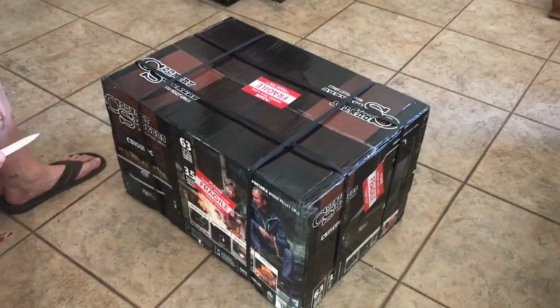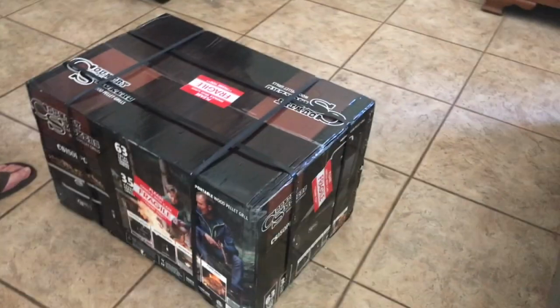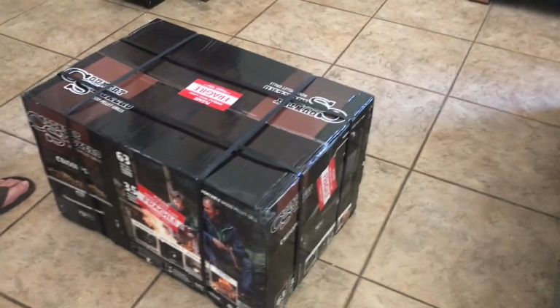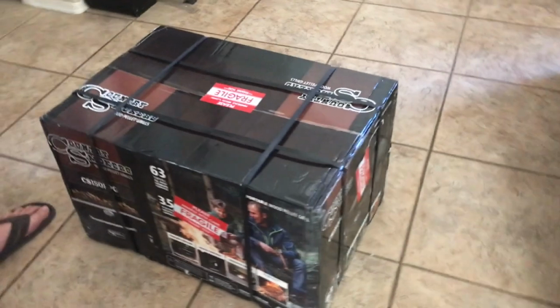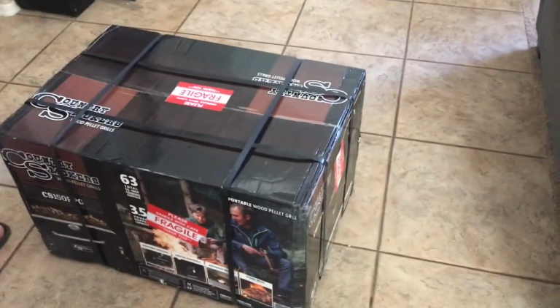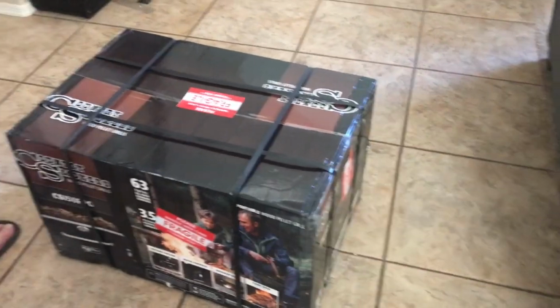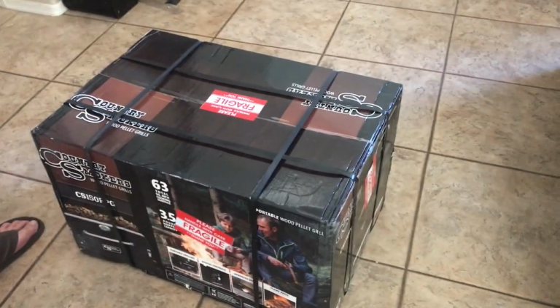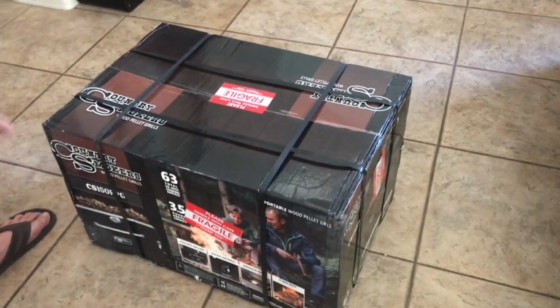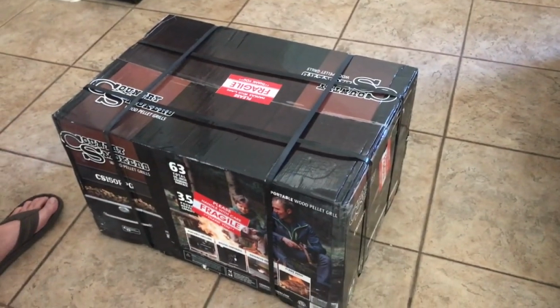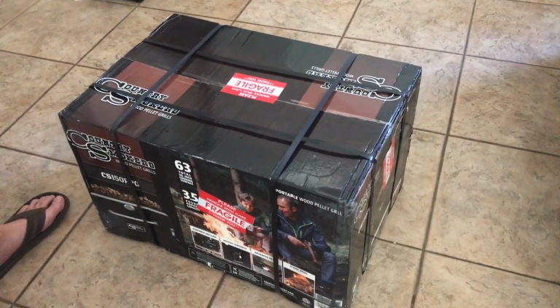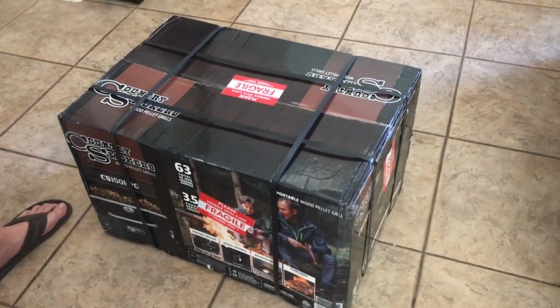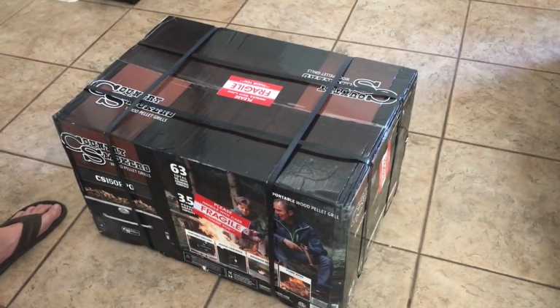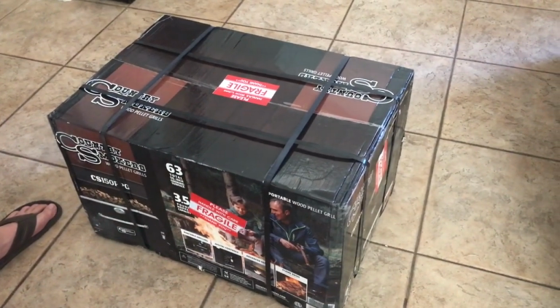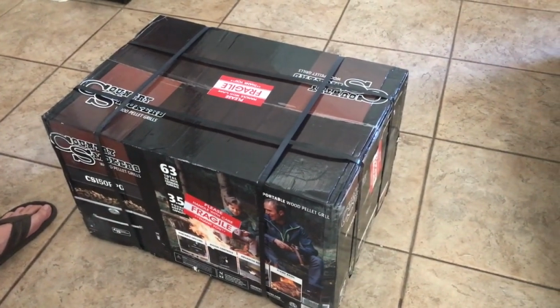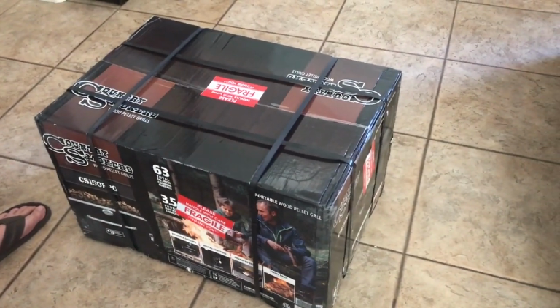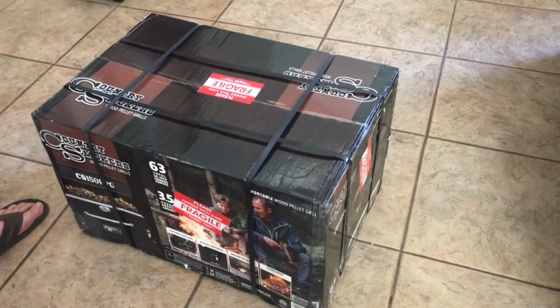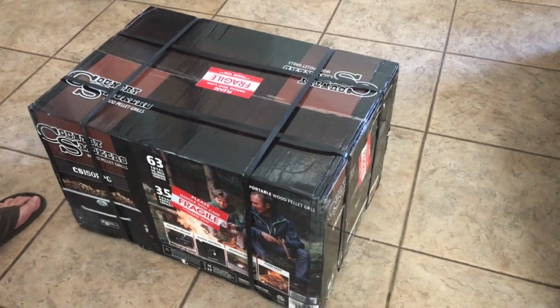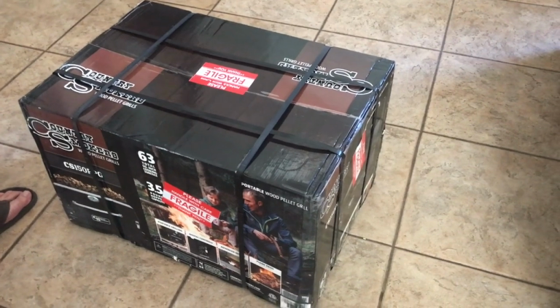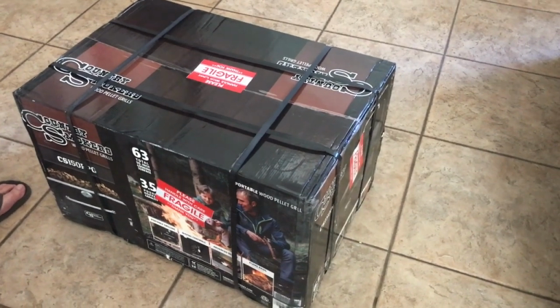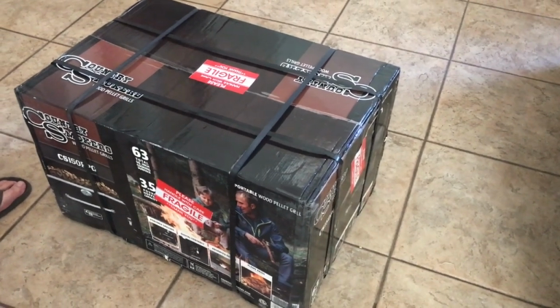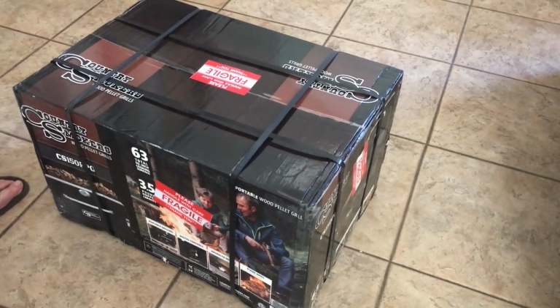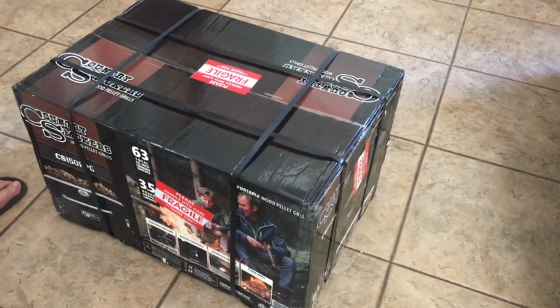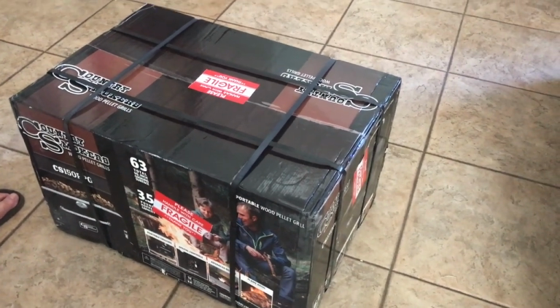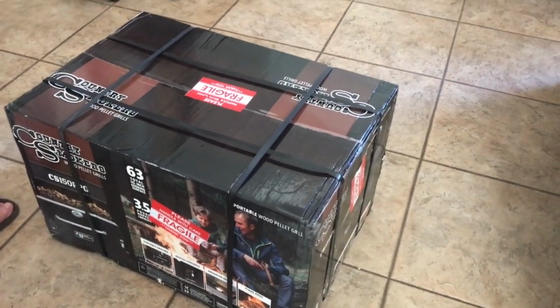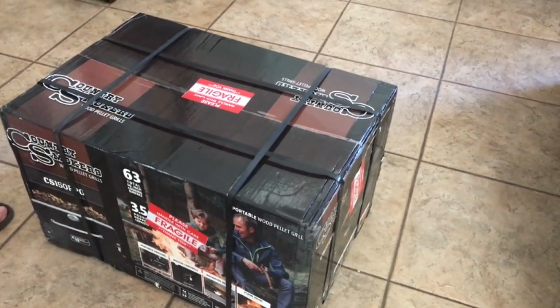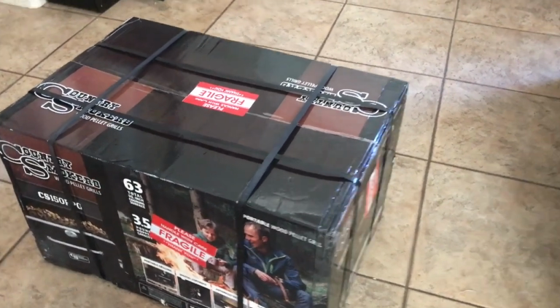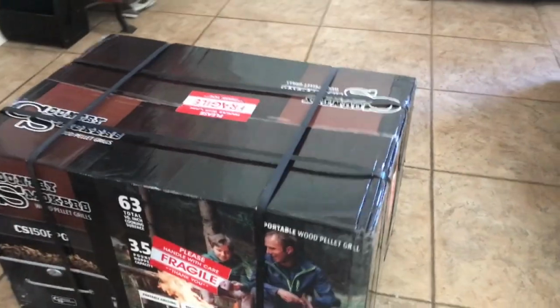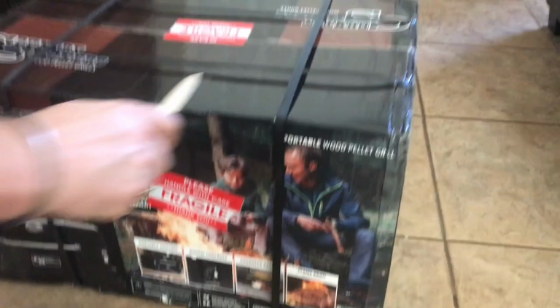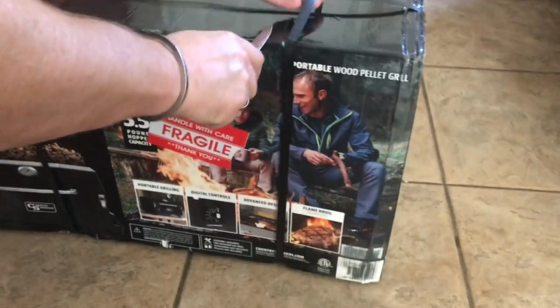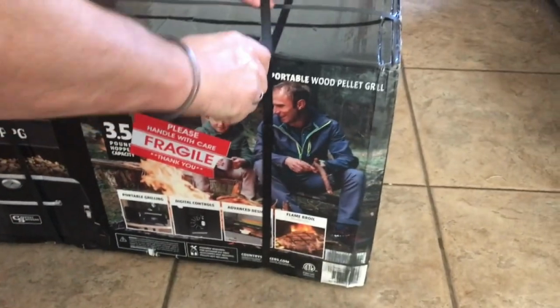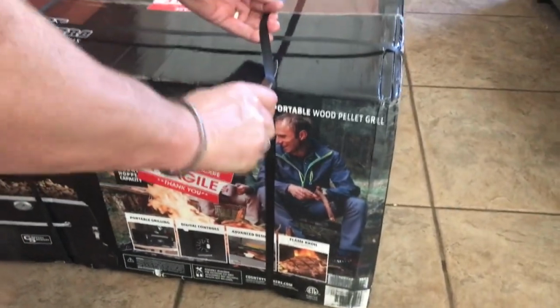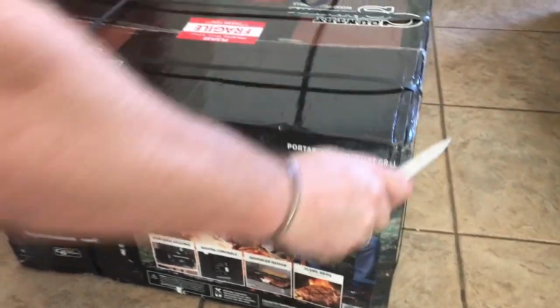What's up everybody? Chris here from Bold Canyon Outdoors and I just got the most exciting delivery. We just got the Traveler portable wood pellet grill from Country Smokers. I just figured let's take a look and see what's inside the box here.